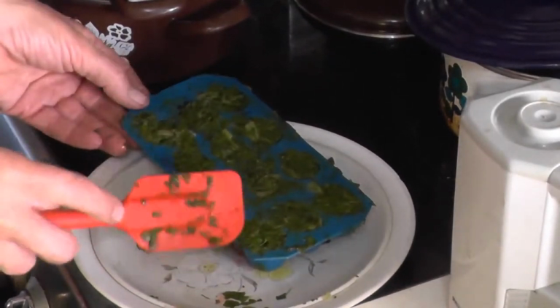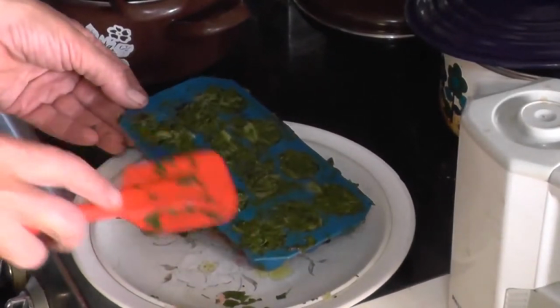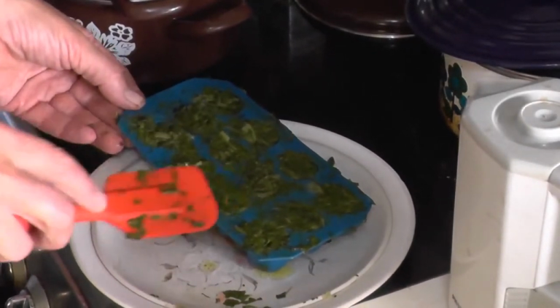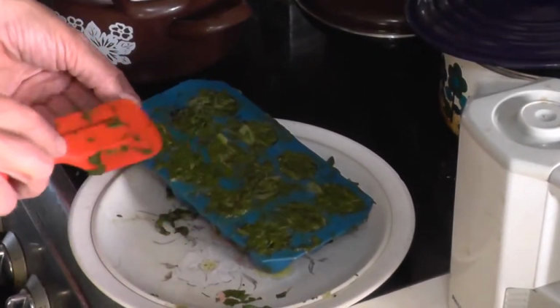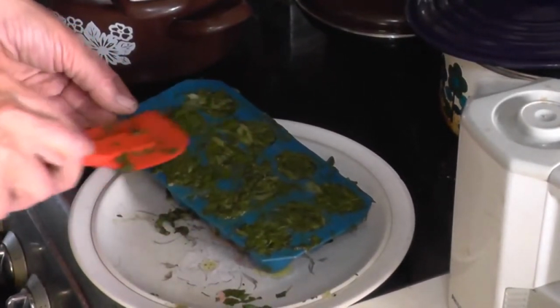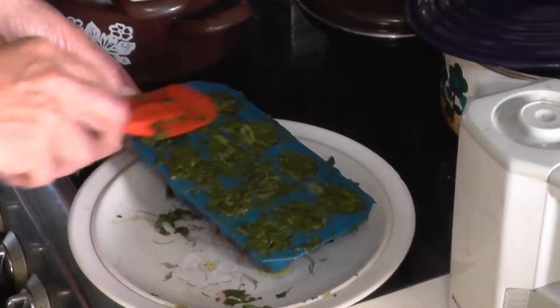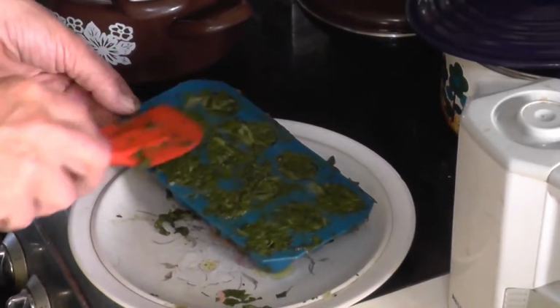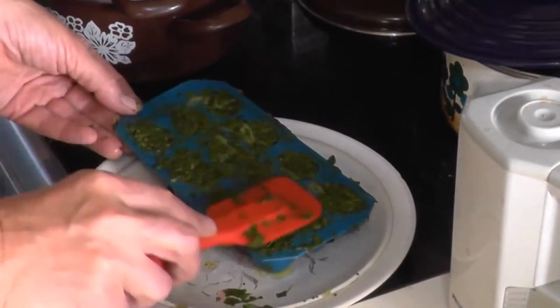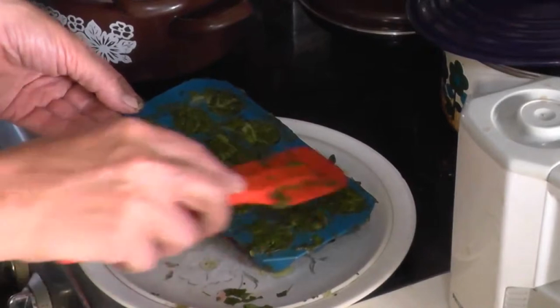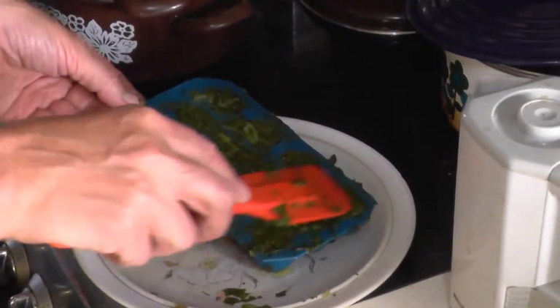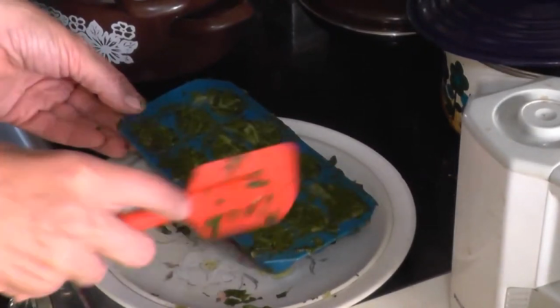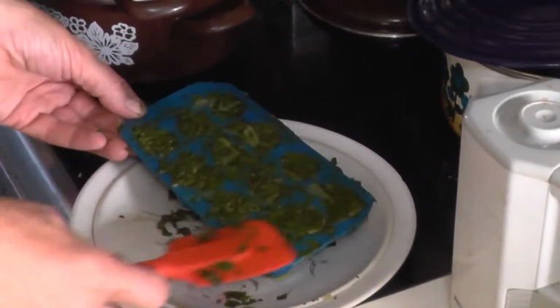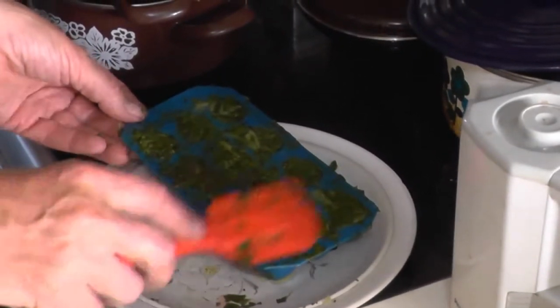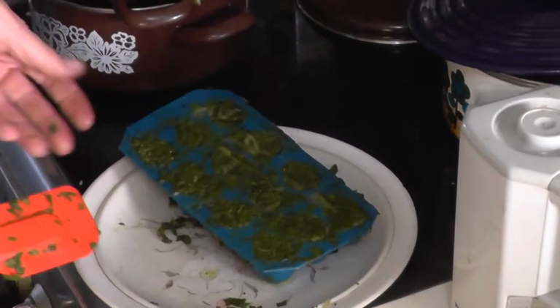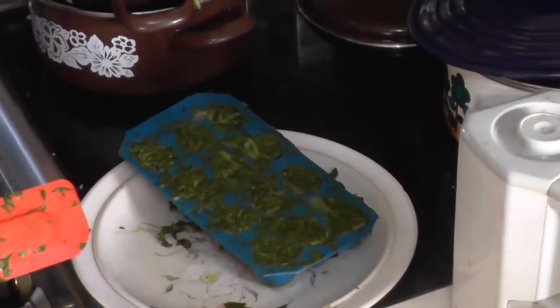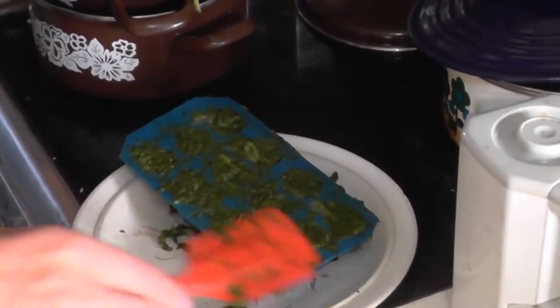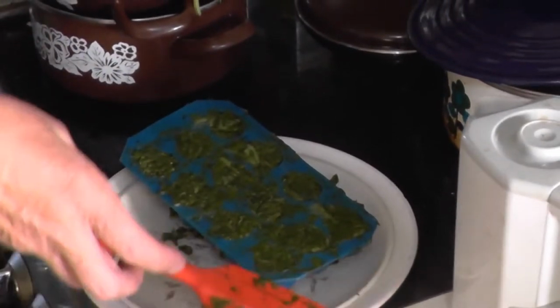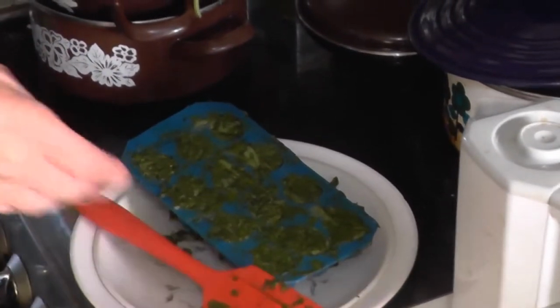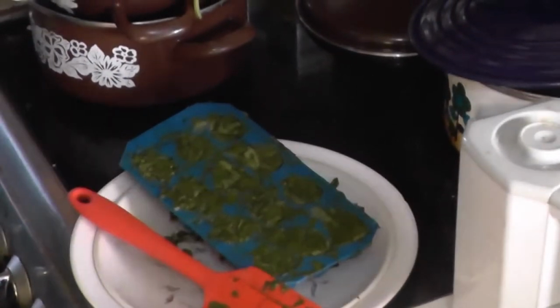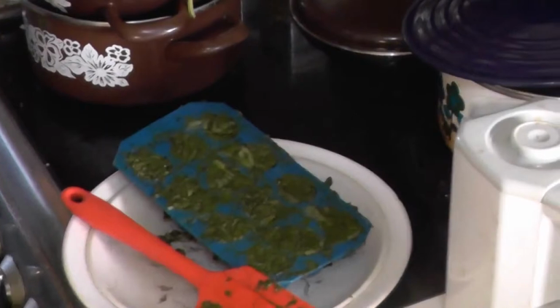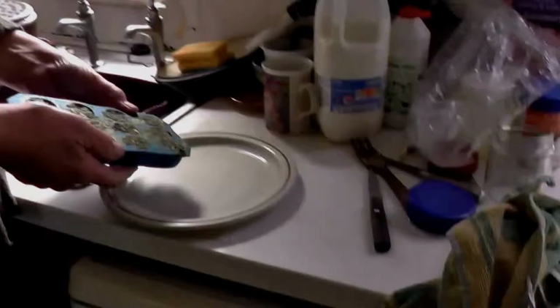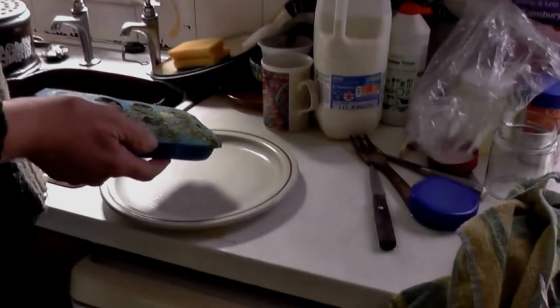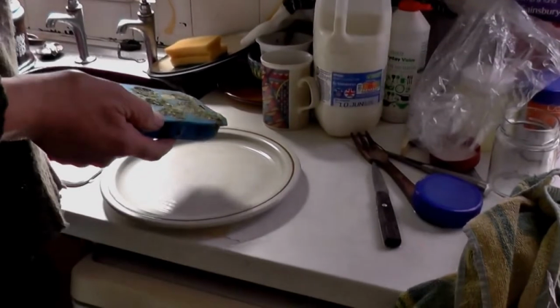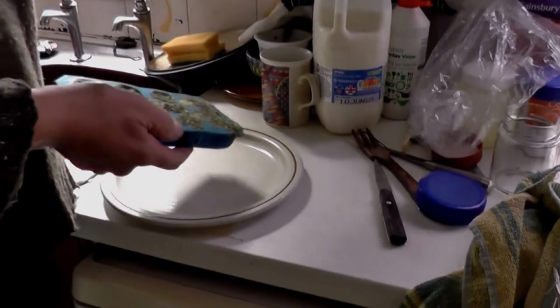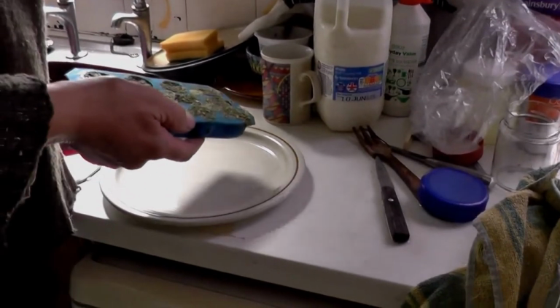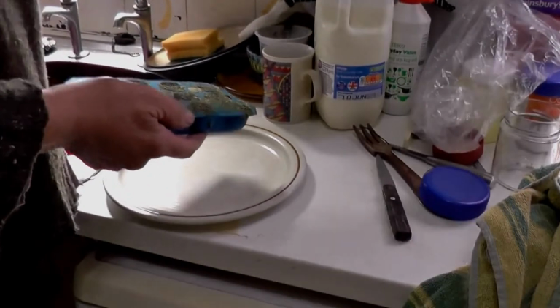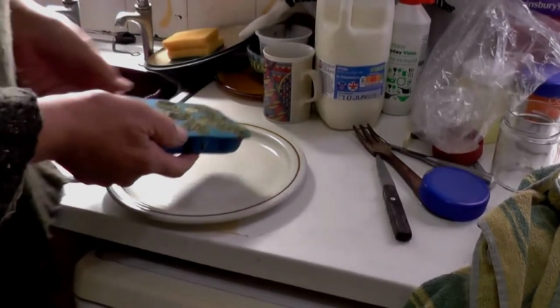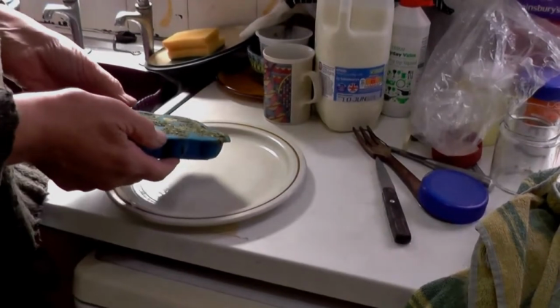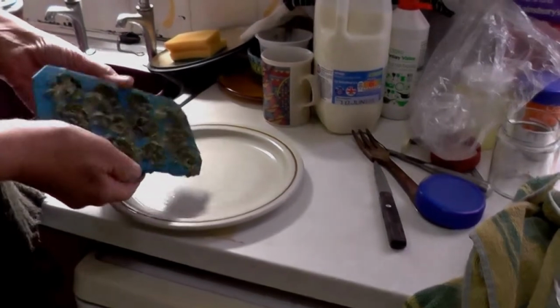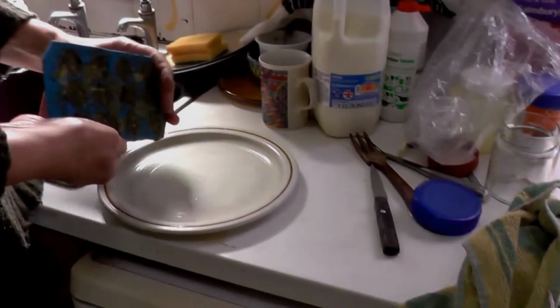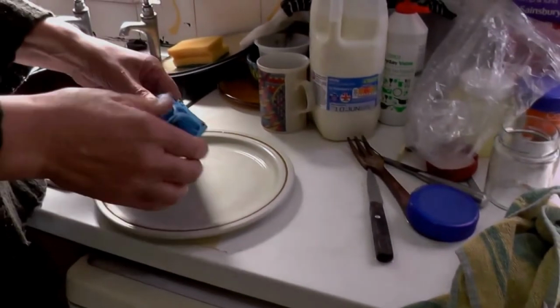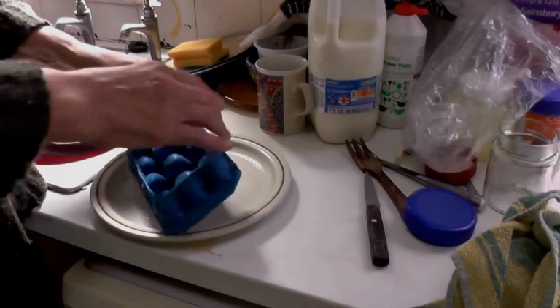I think we're about ready for the next stage now, which will be the freezing. Right, let's see what happens.